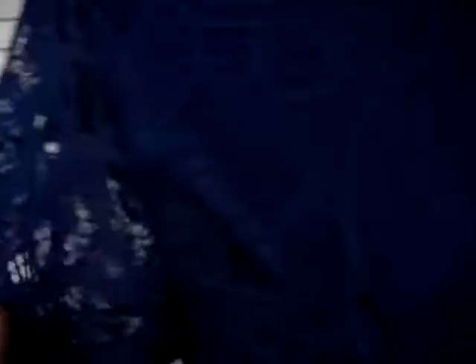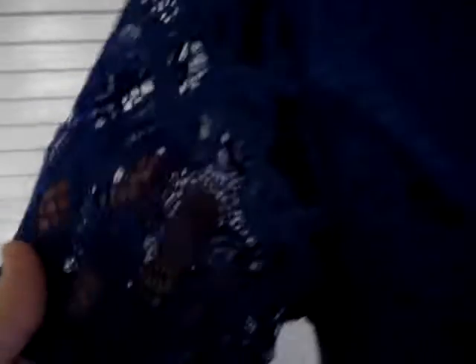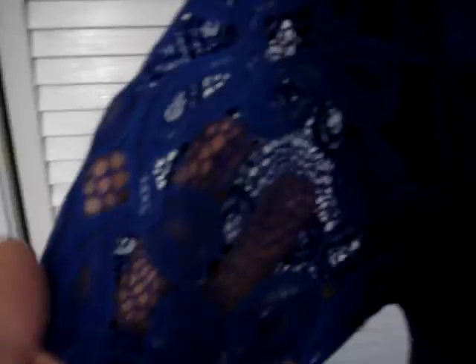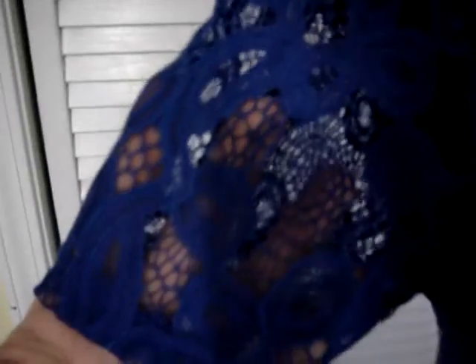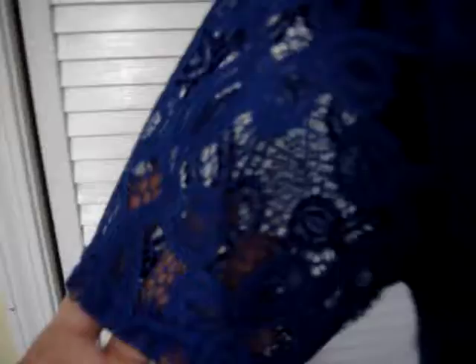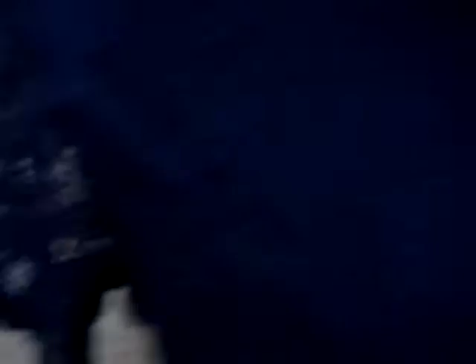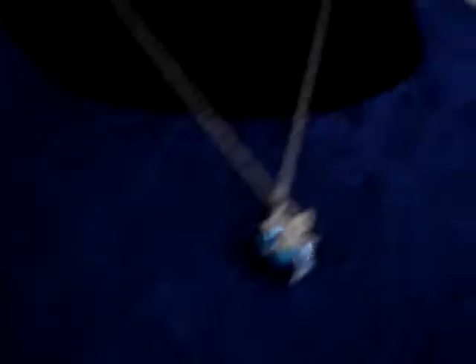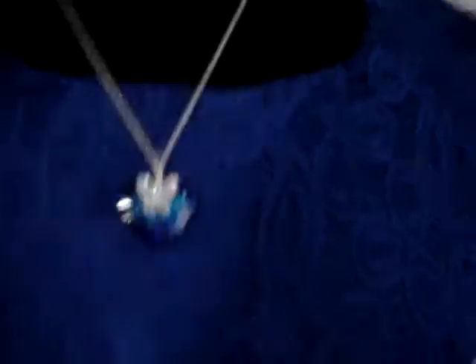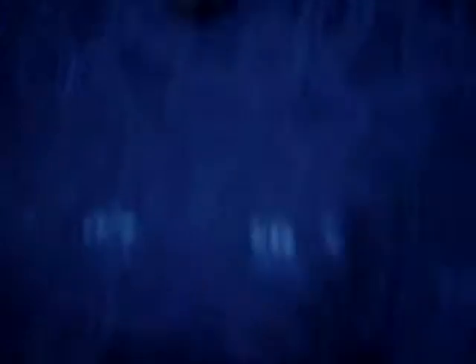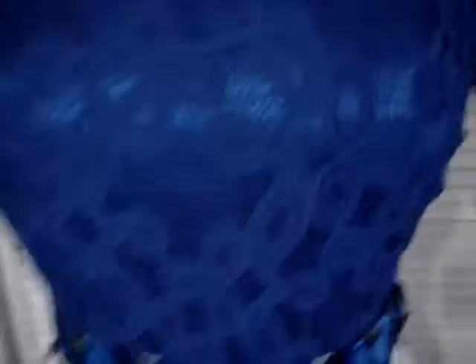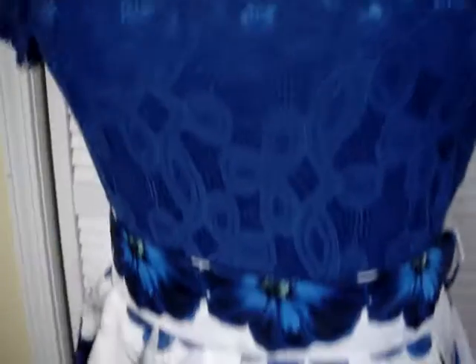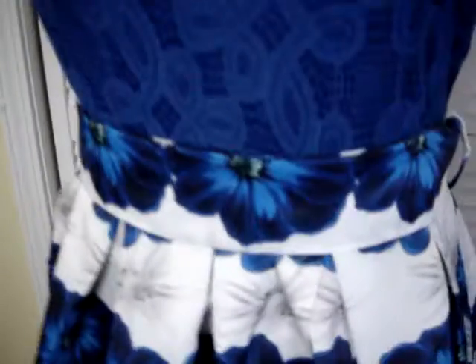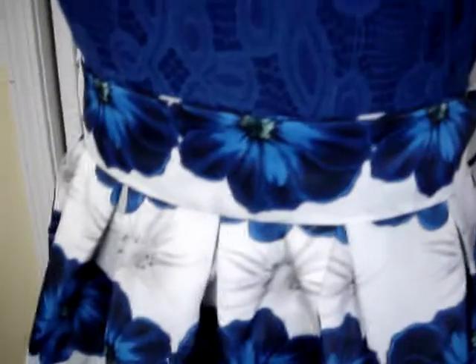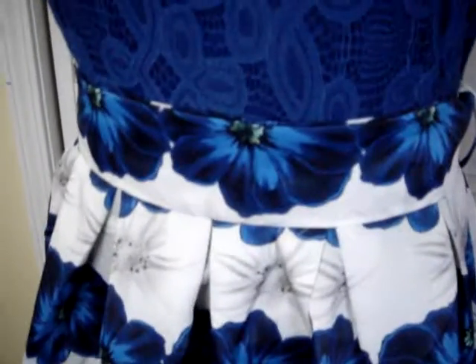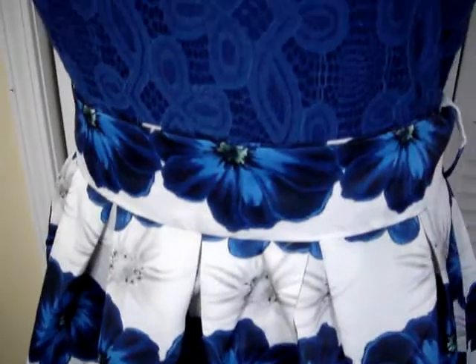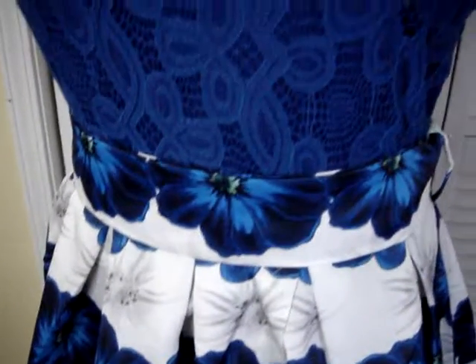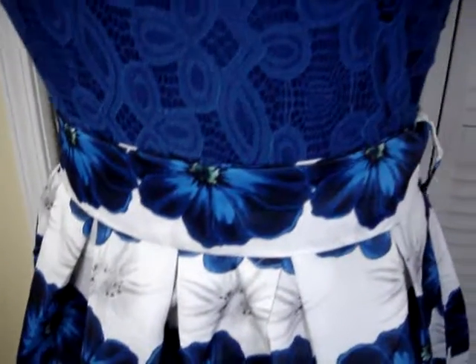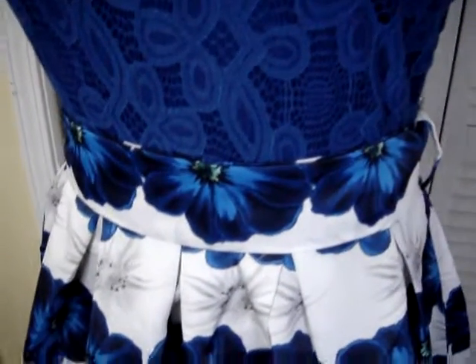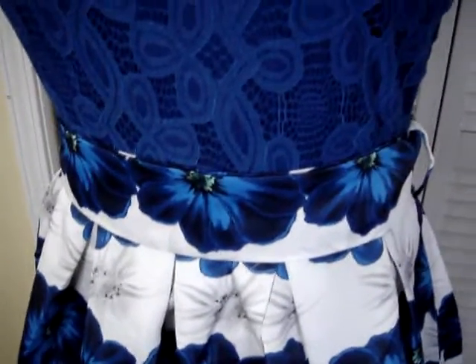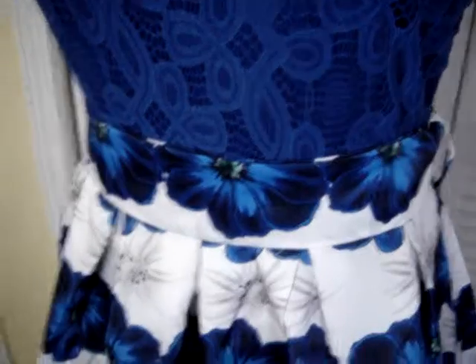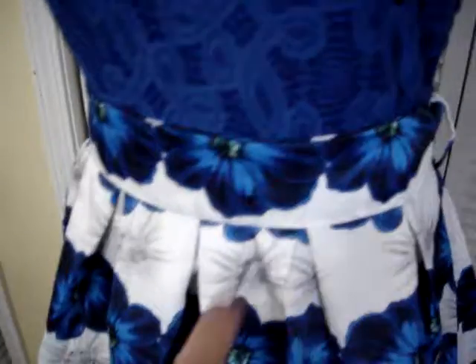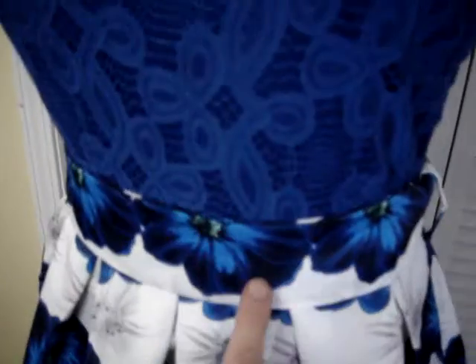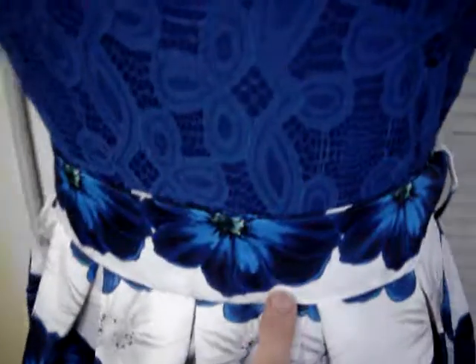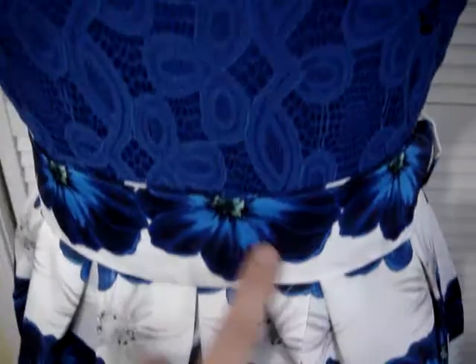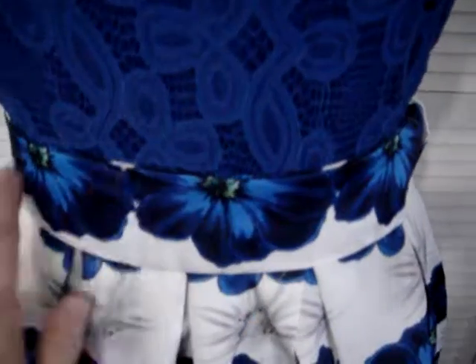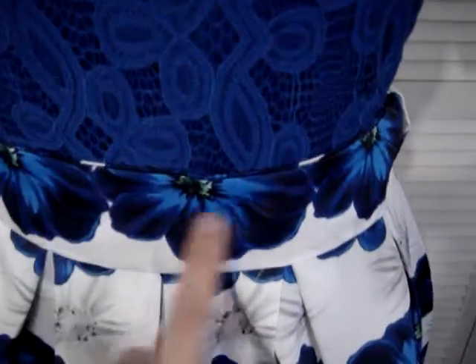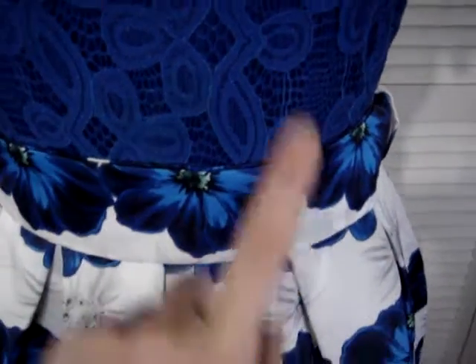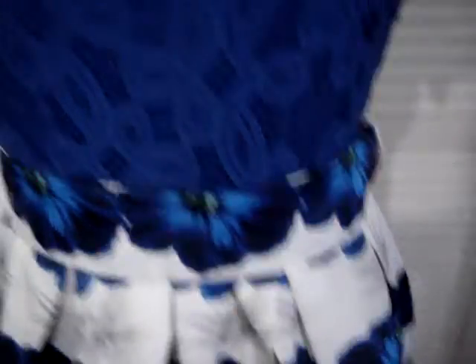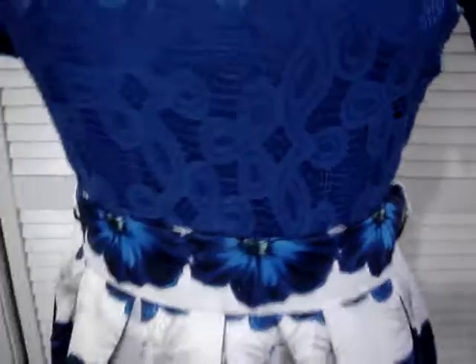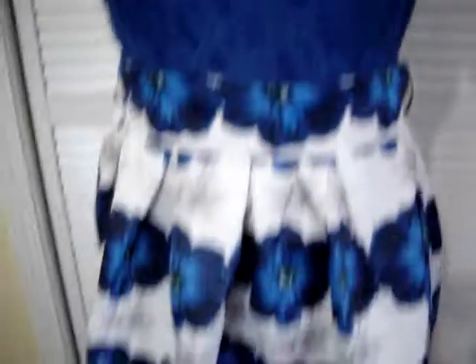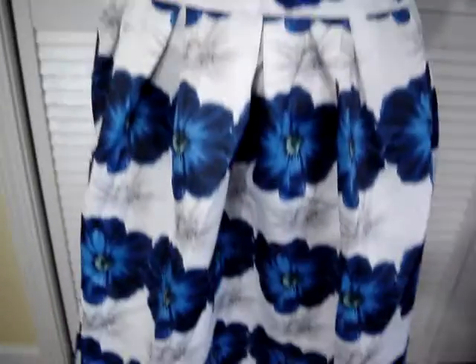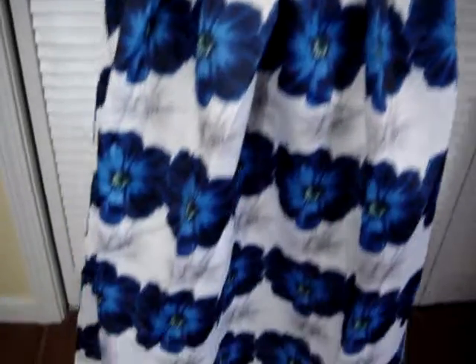Look at the pretty lace fabric. It's very well made and it has a belt. Now the belt in the picture on Amazon has a tie in the front, but I like it this way. It gives a much smoother line to it.